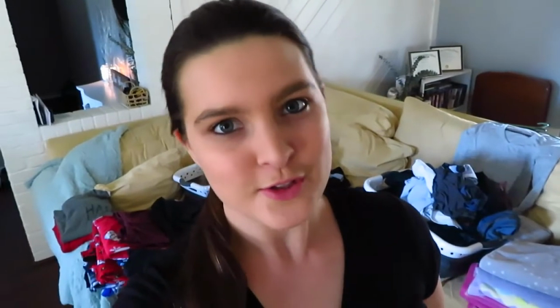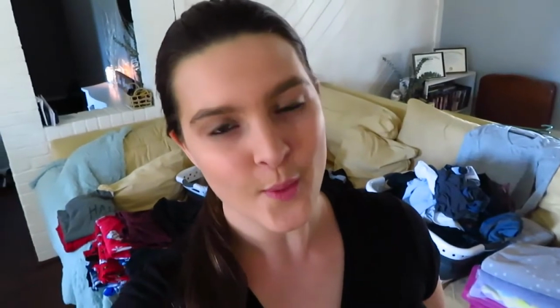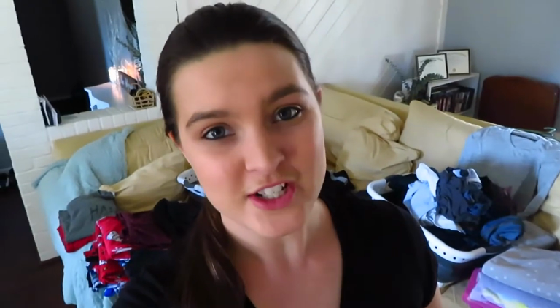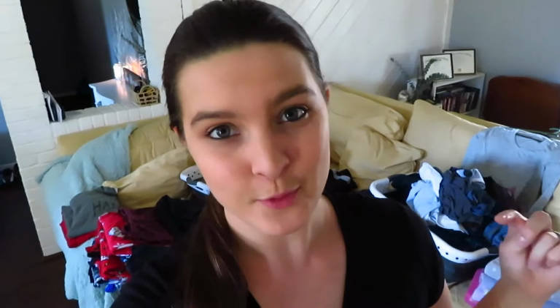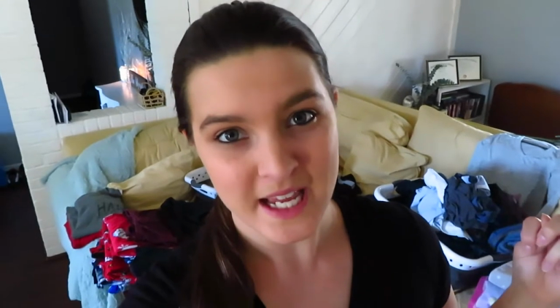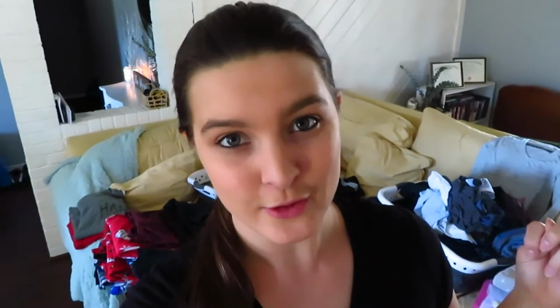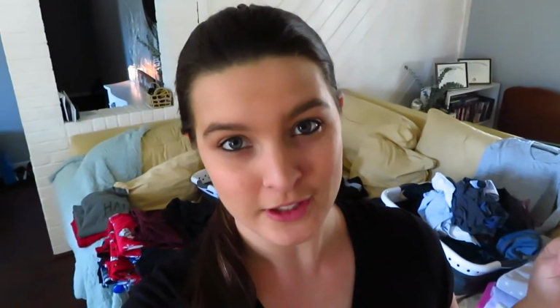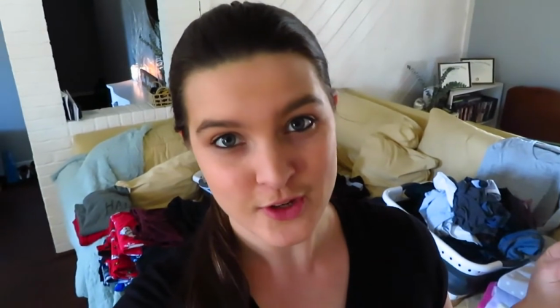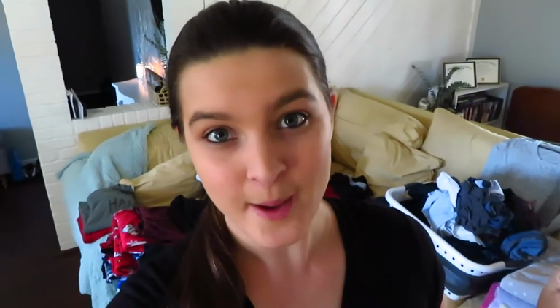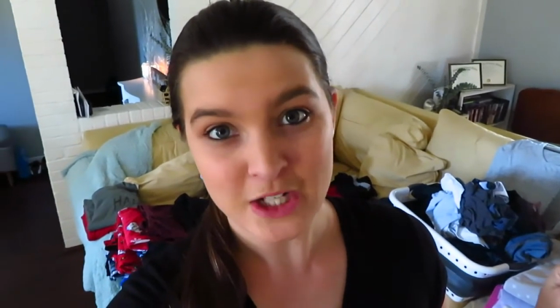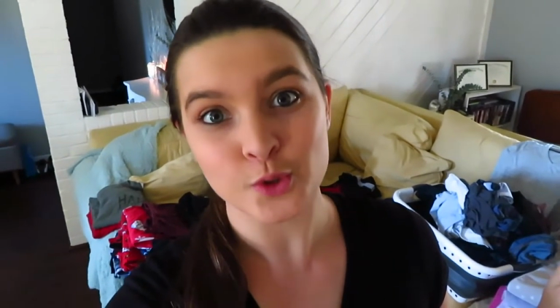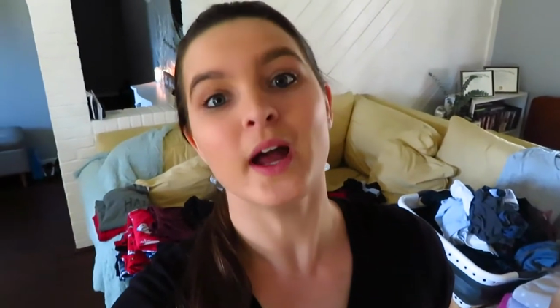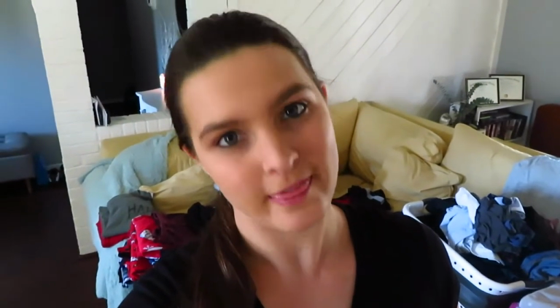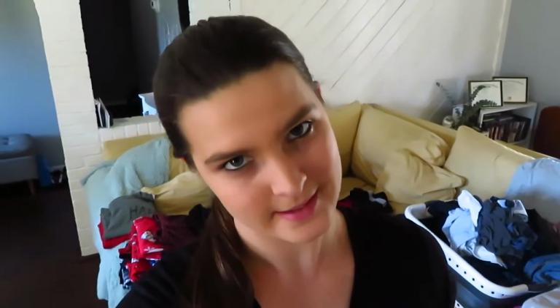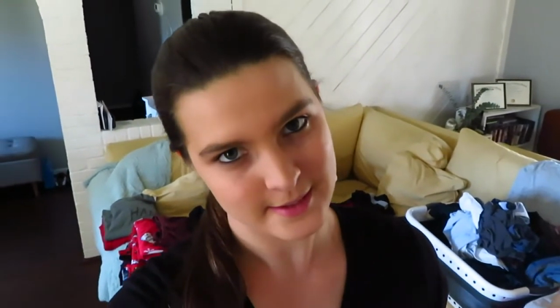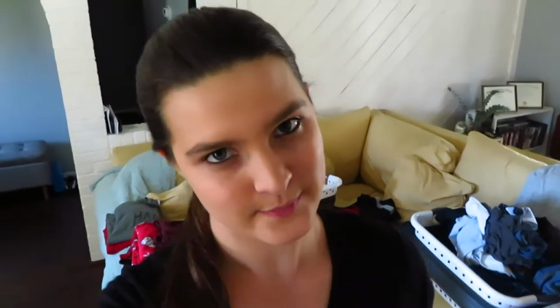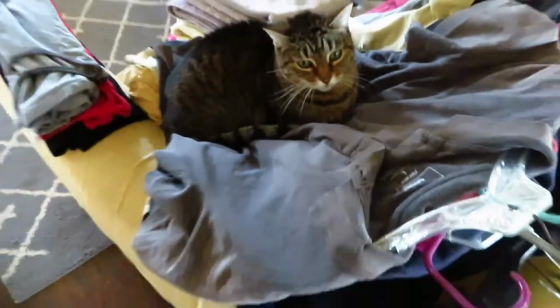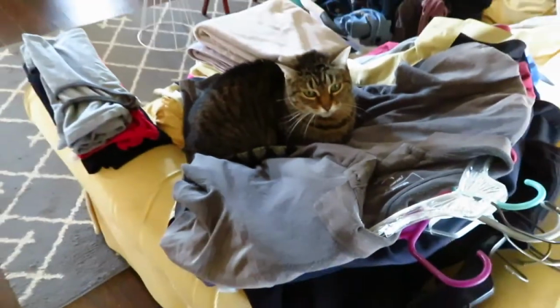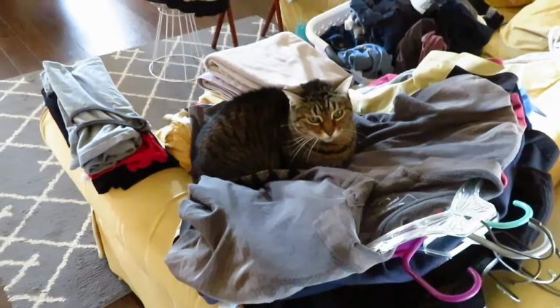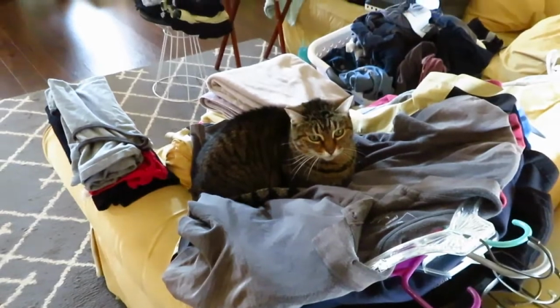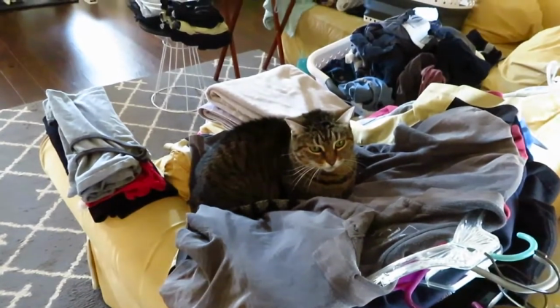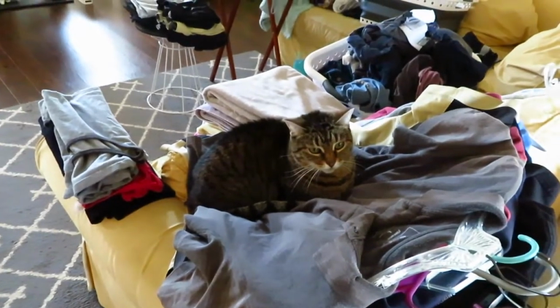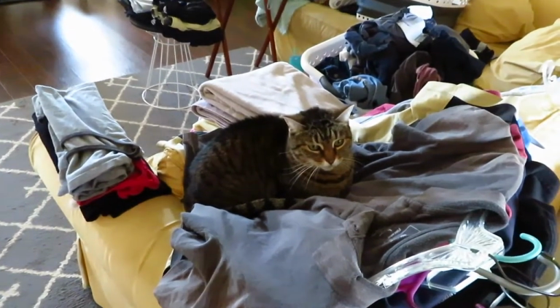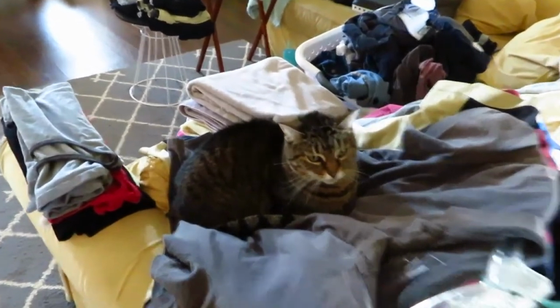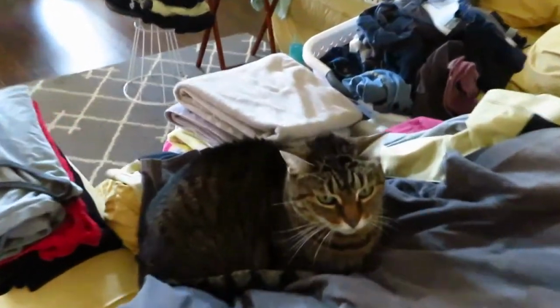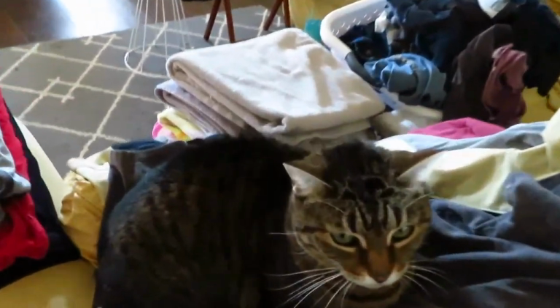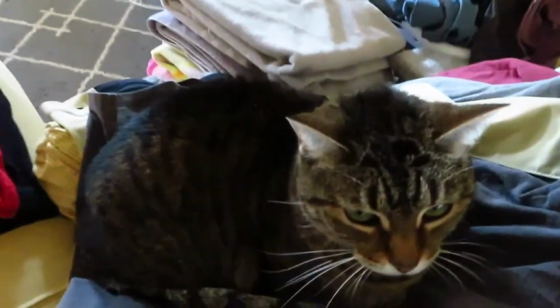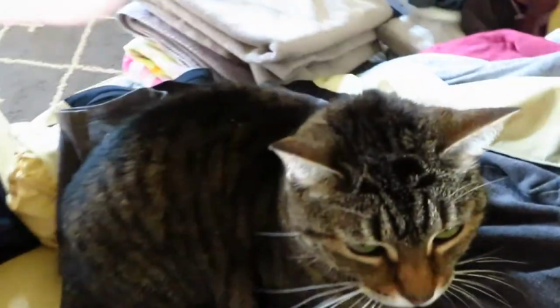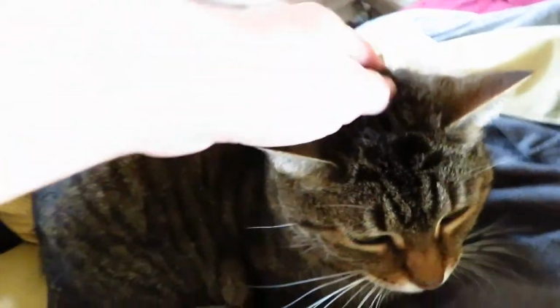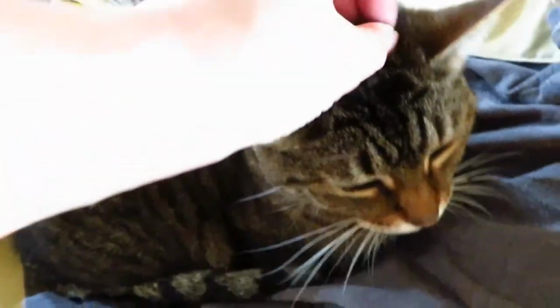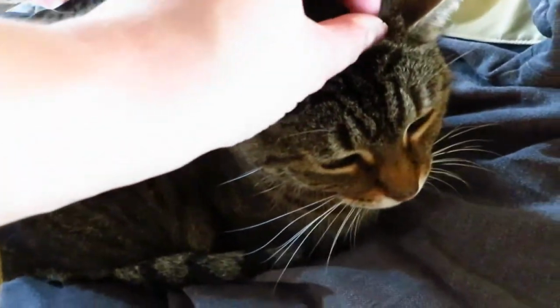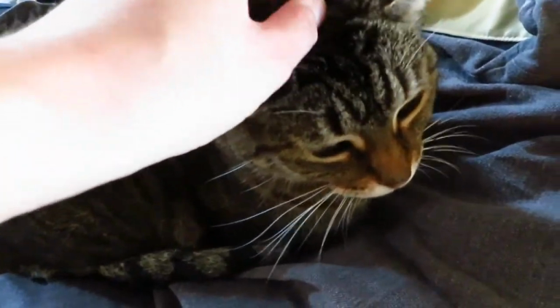So I just left the room to get another load of laundry and I come back to this — right on the clean clothes.